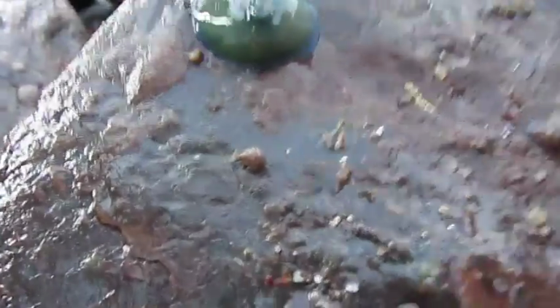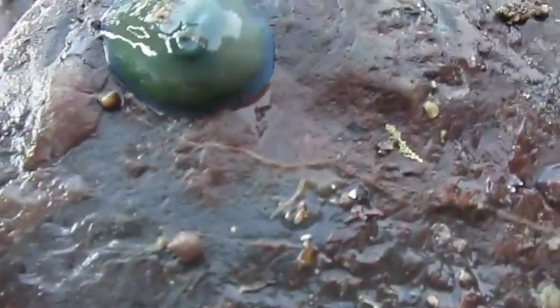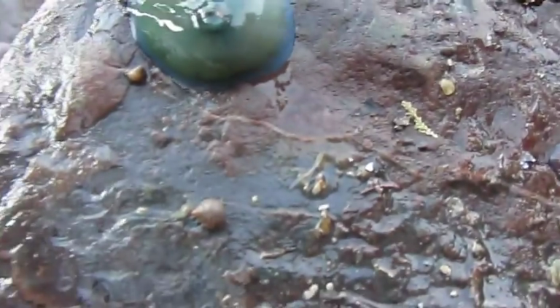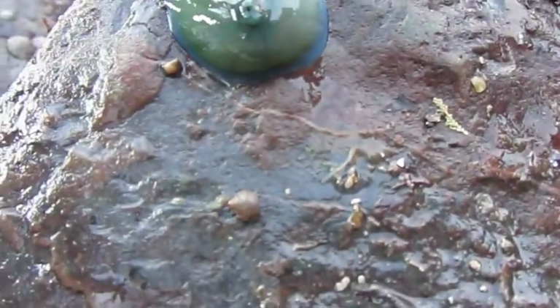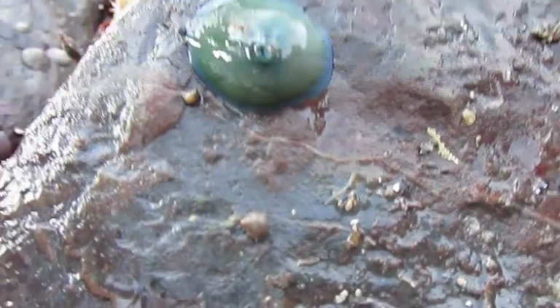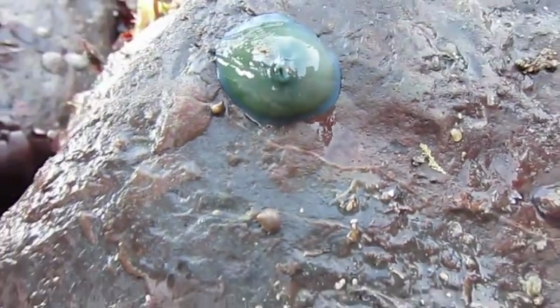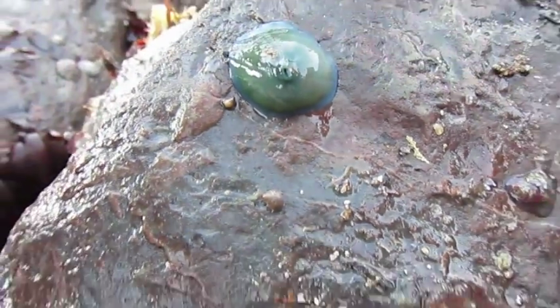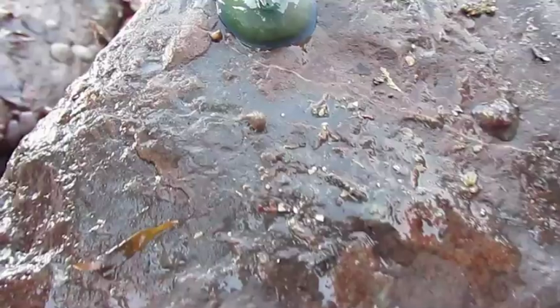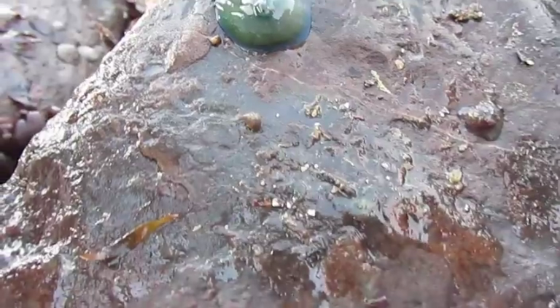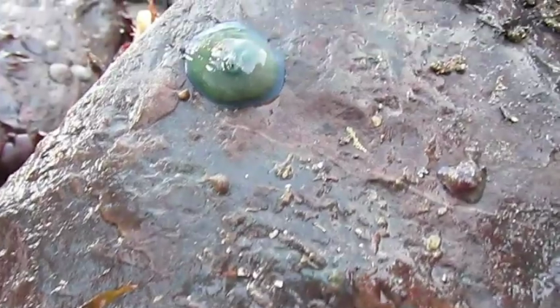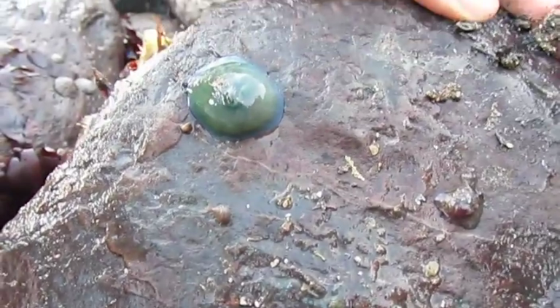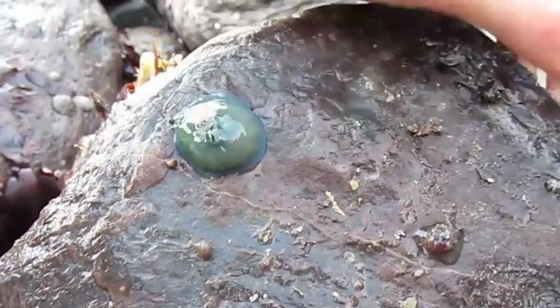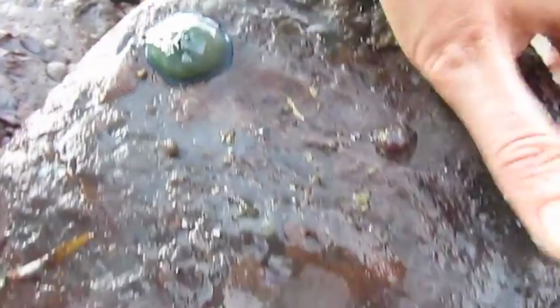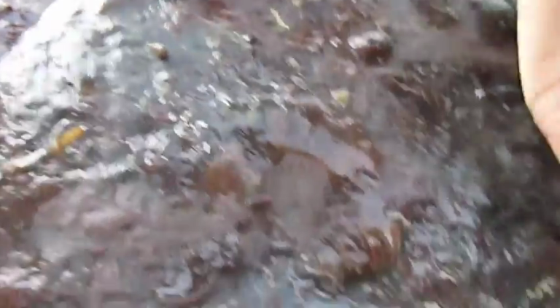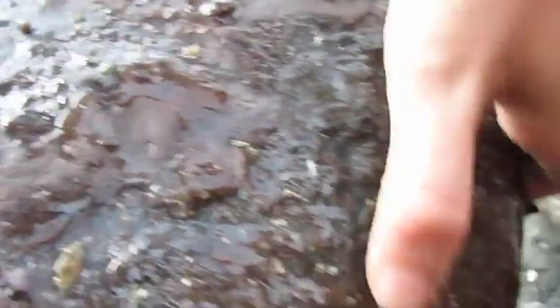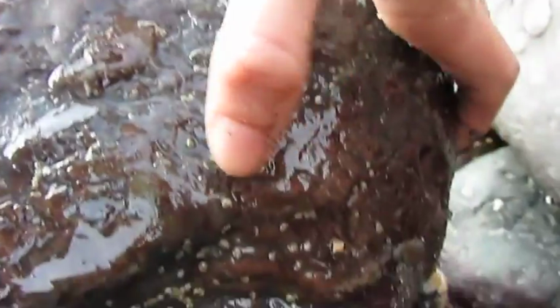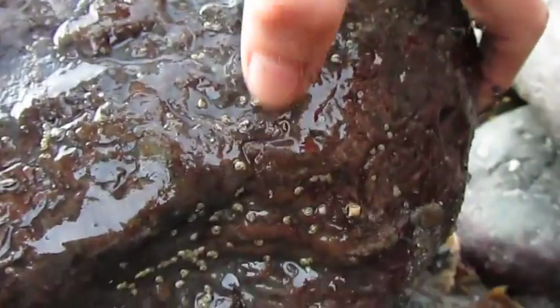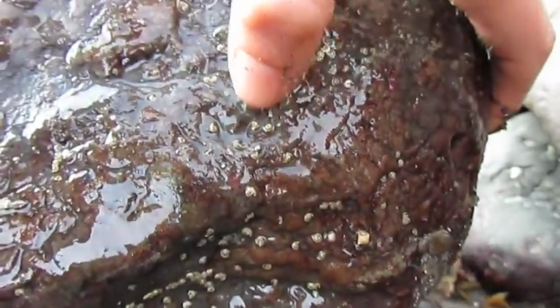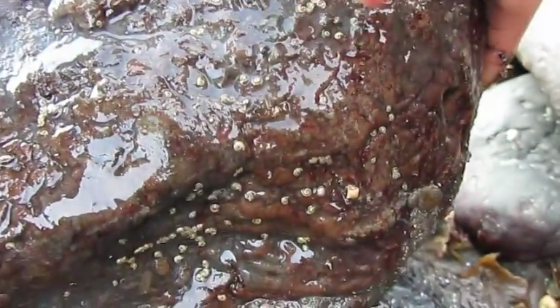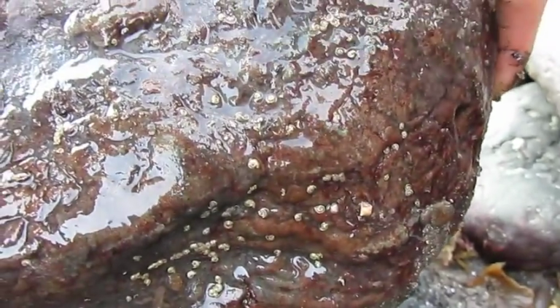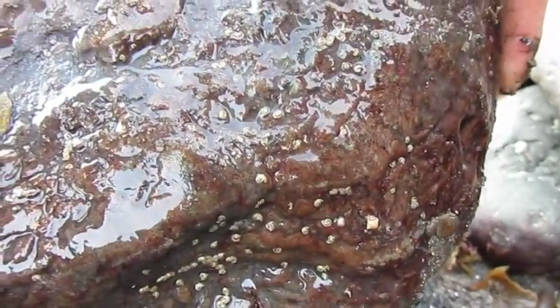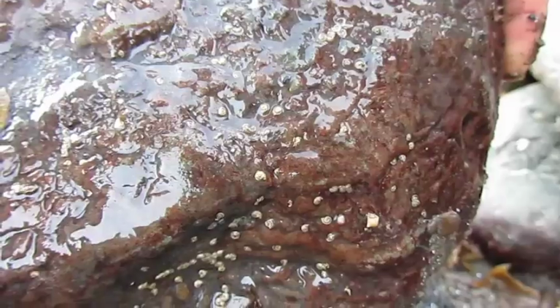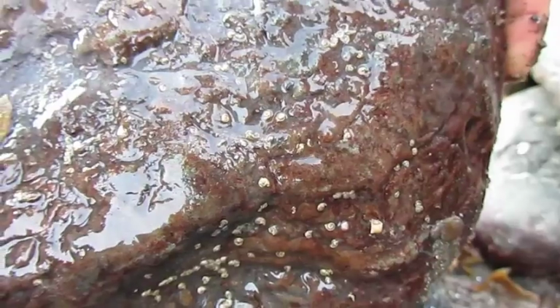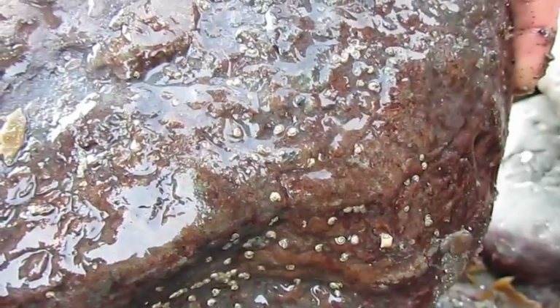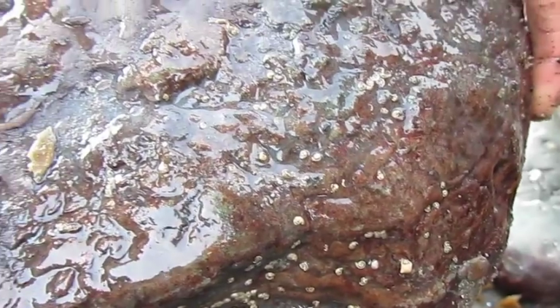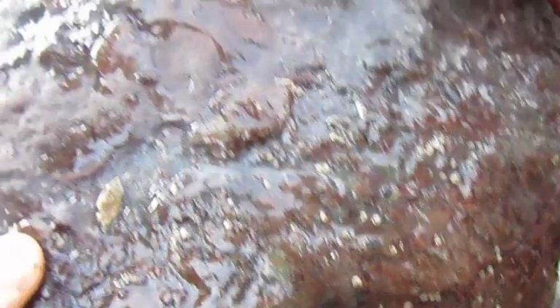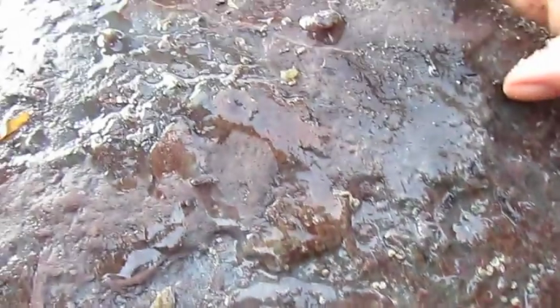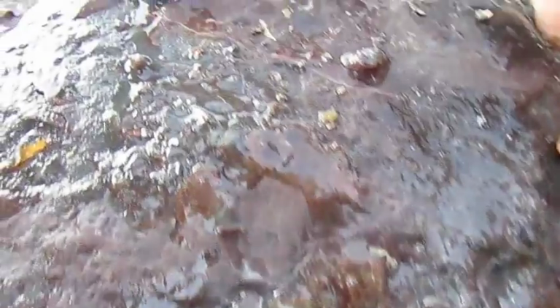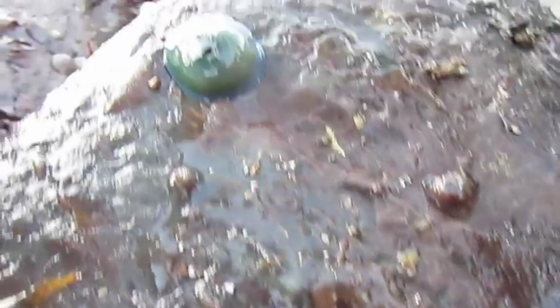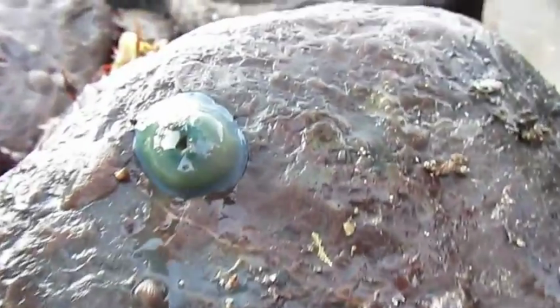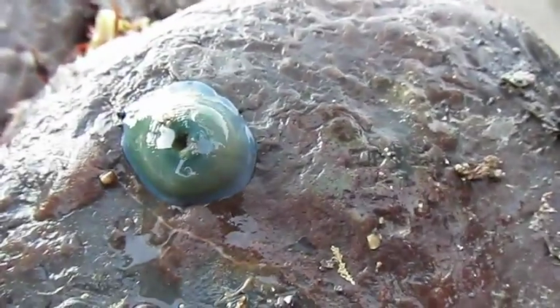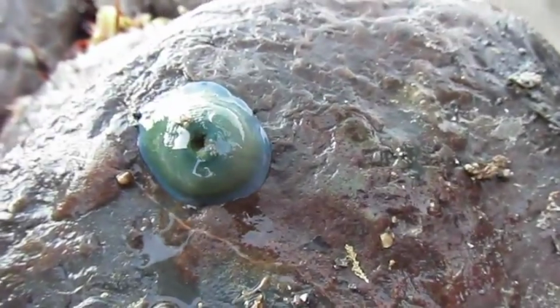Oh, these tiny things. My goodness. And small worms. So these are all the spiky bristle worms again, all over the place. Goodness me. This is the most incredible thing — I've never seen anything like that.